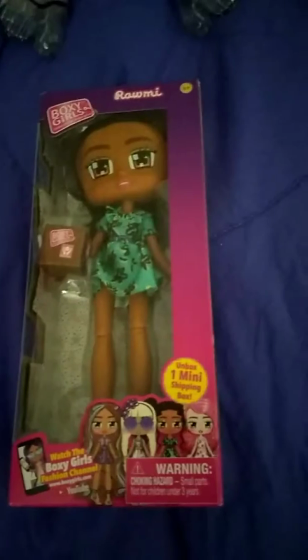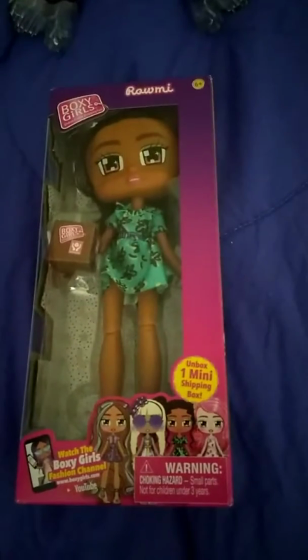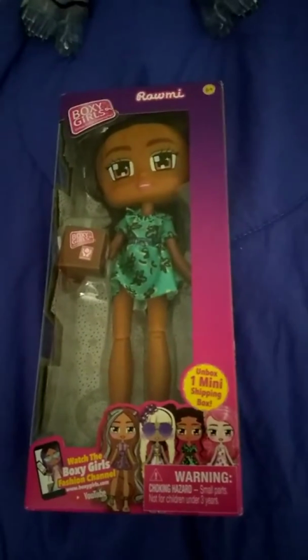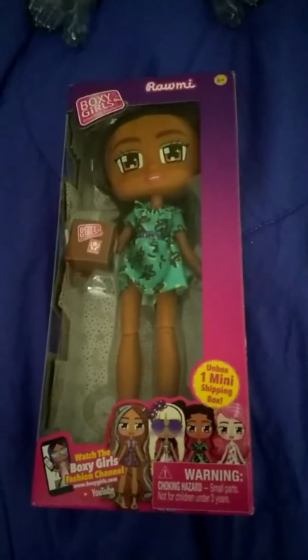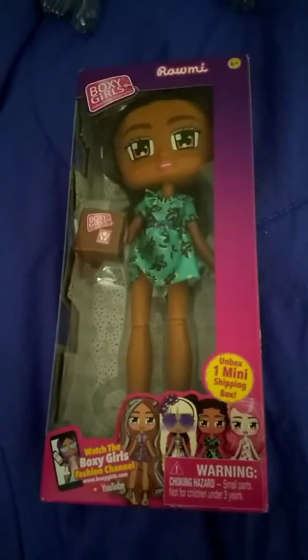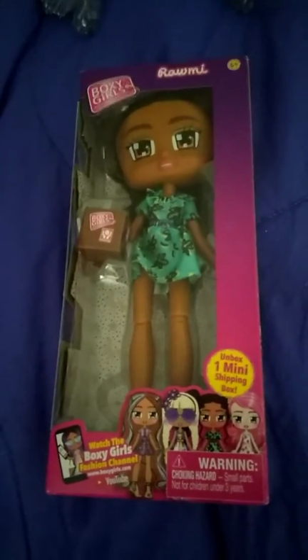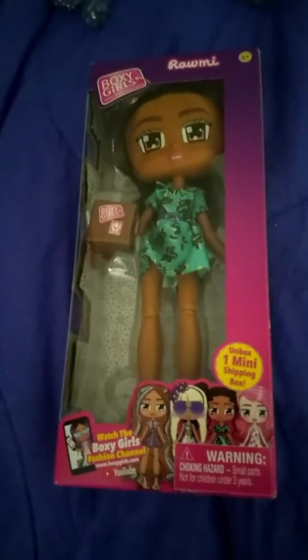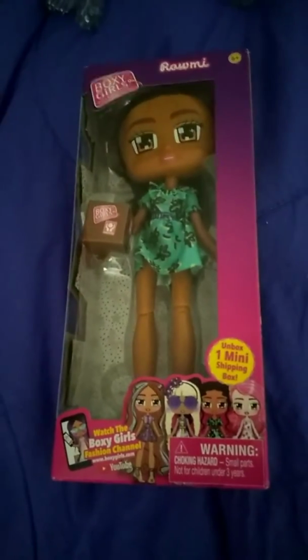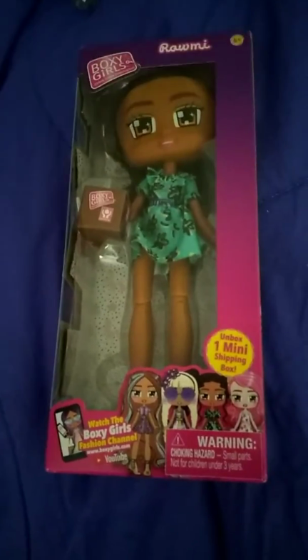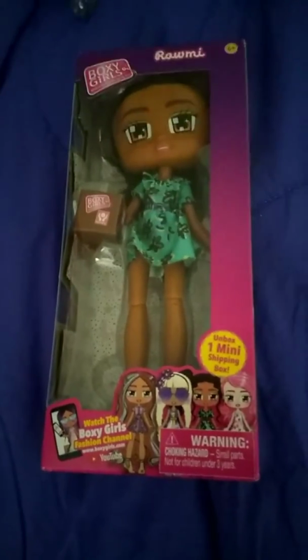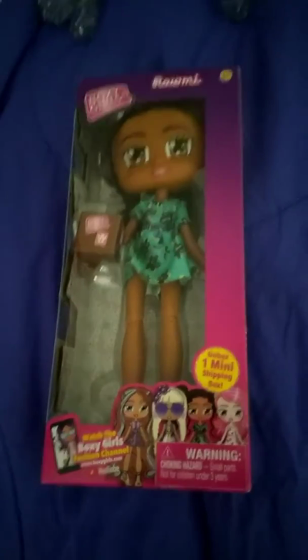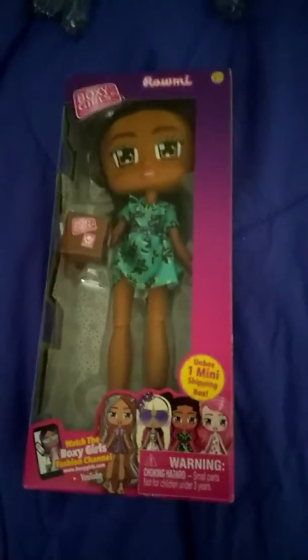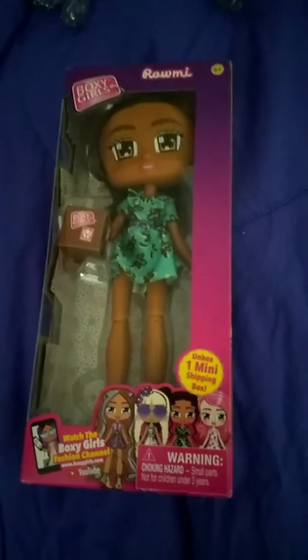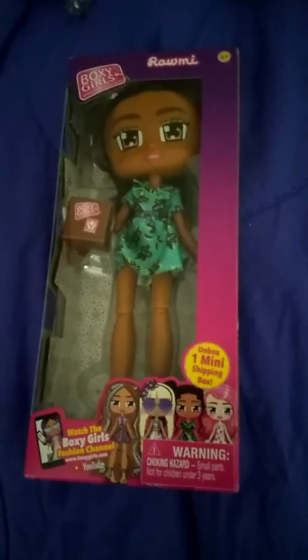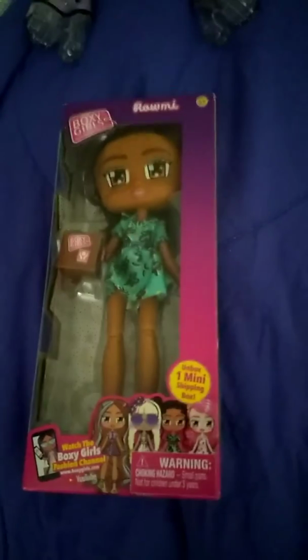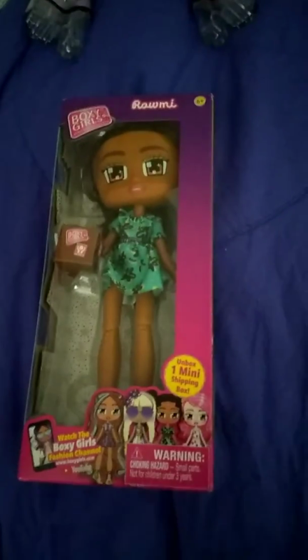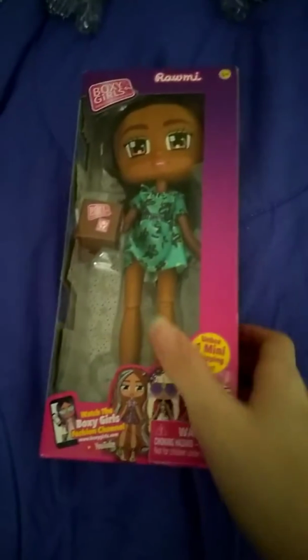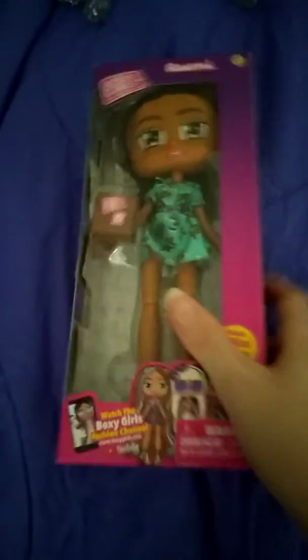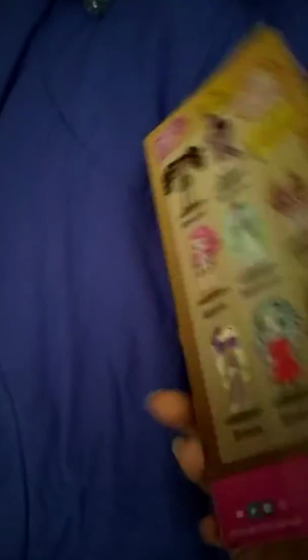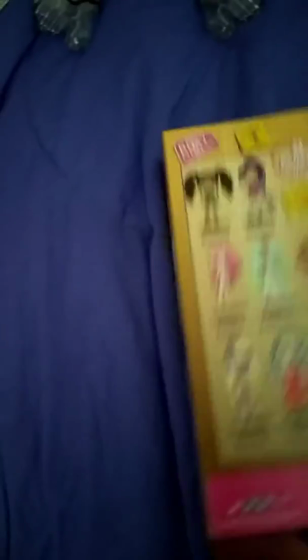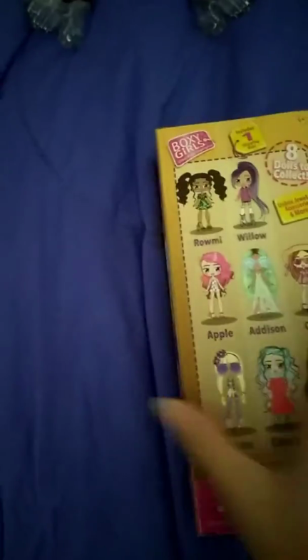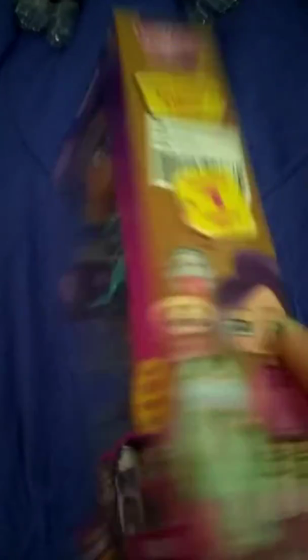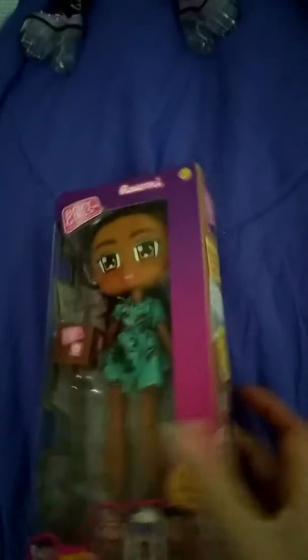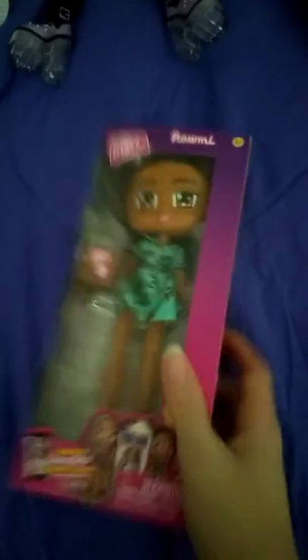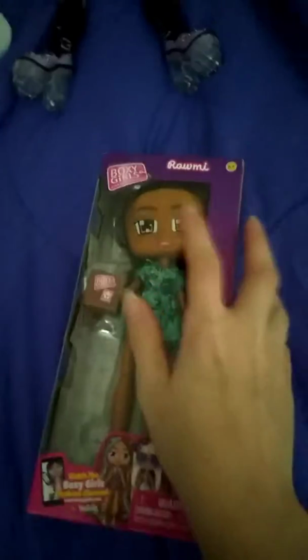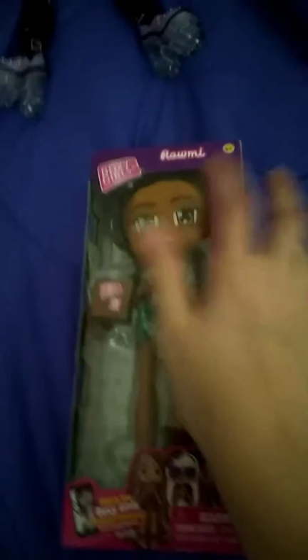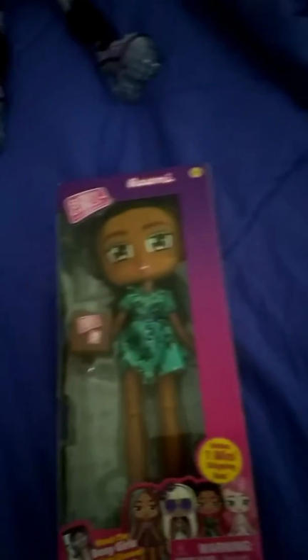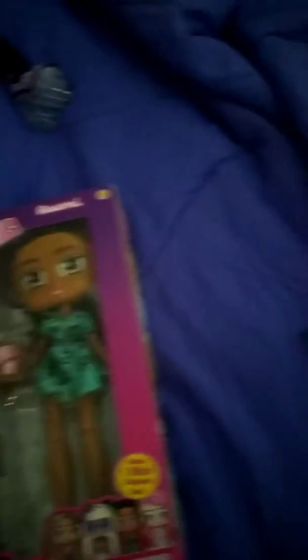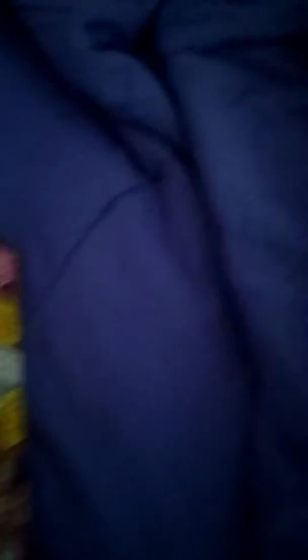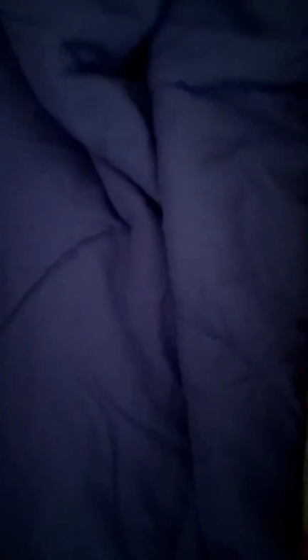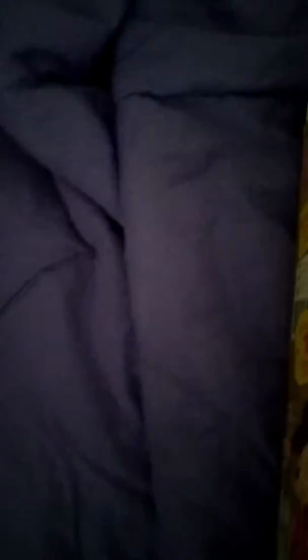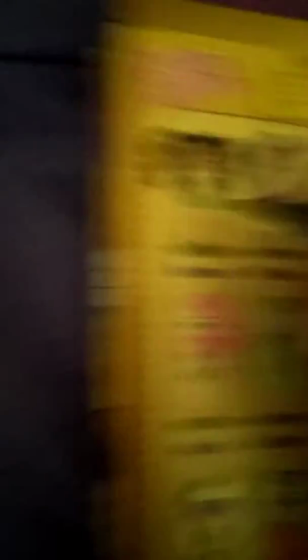Hey everybody, and welcome back to Kimber's Dolly Talk Show. Today we have Romy from the Boxy Girls, and we're going to be unboxing her today. All the boxes are exactly the same, except for the doll's name at the top, and we're going to check her off our list.